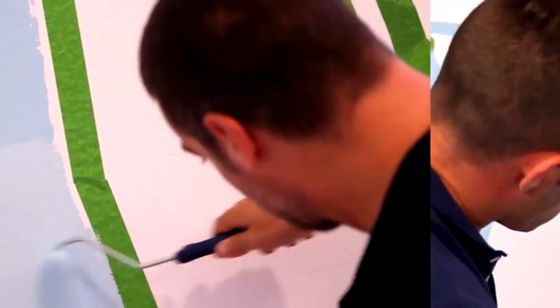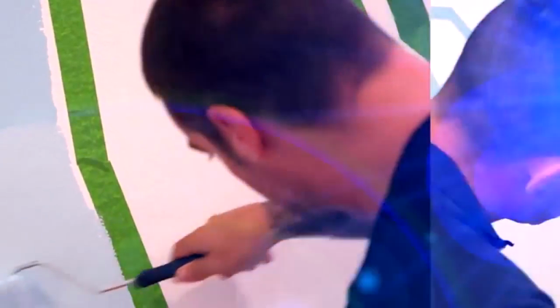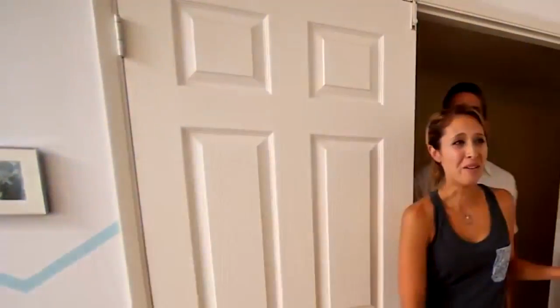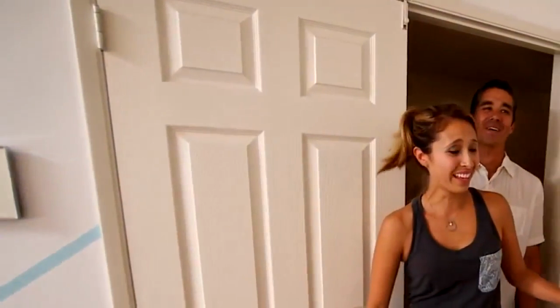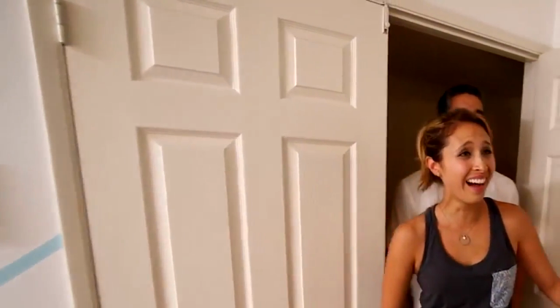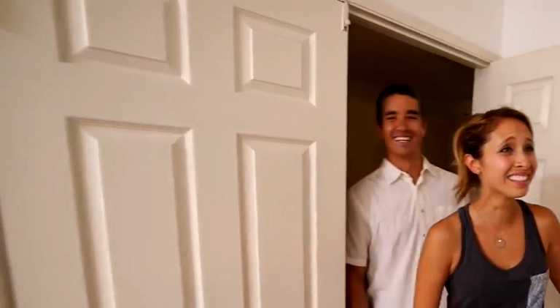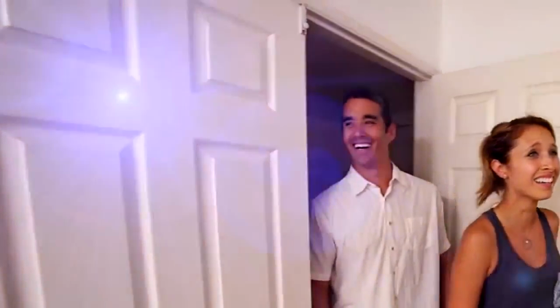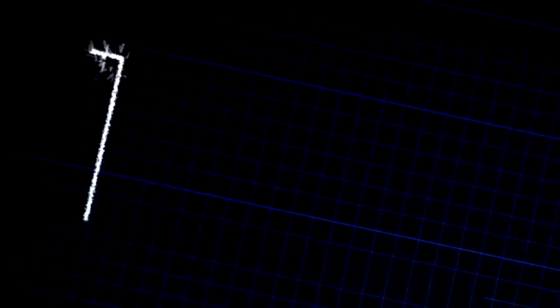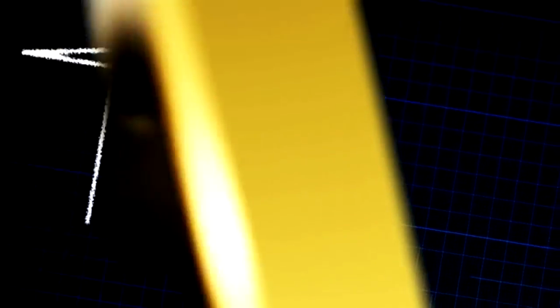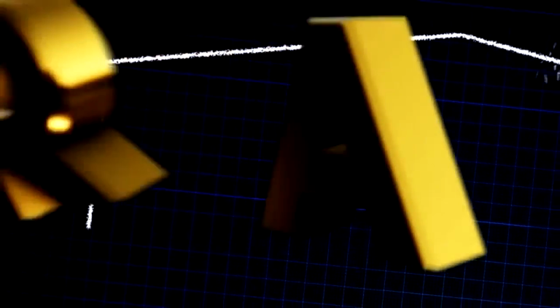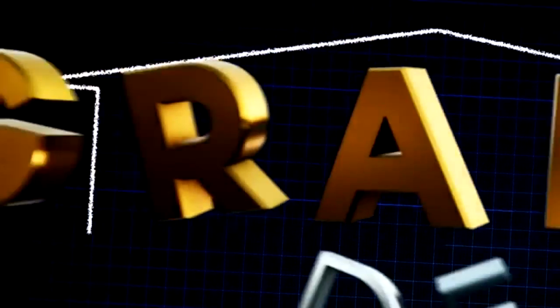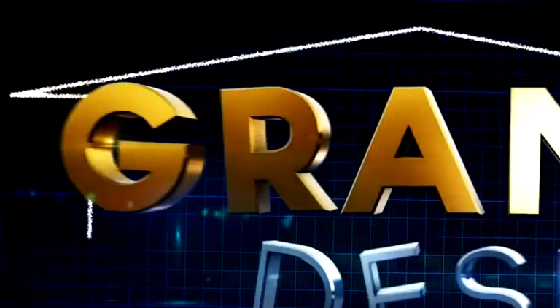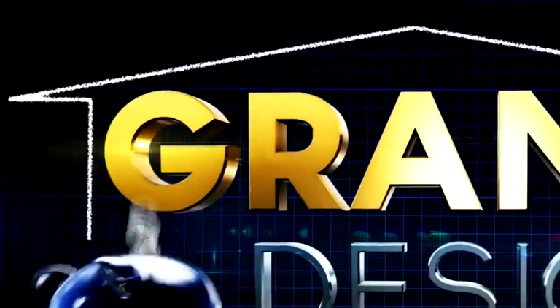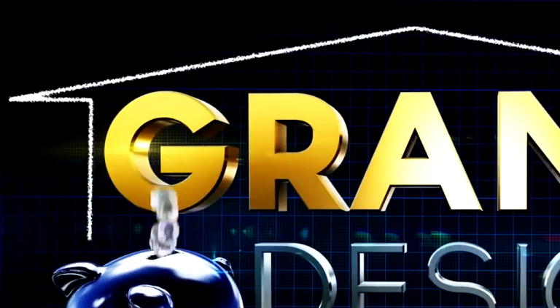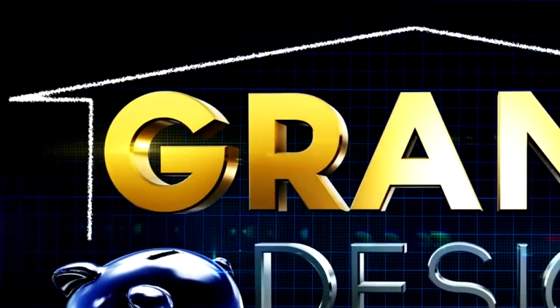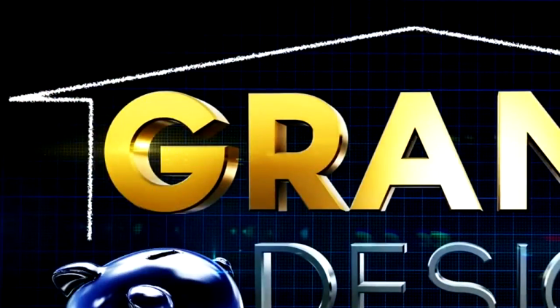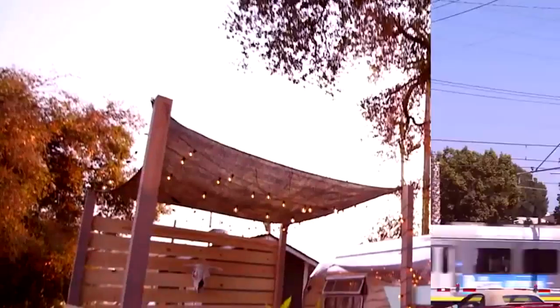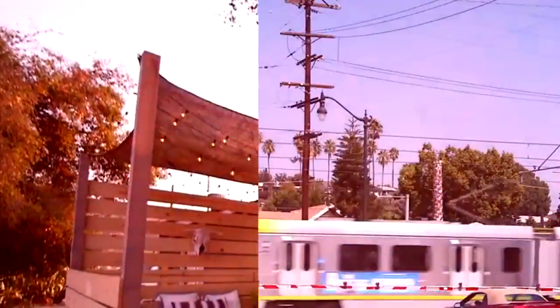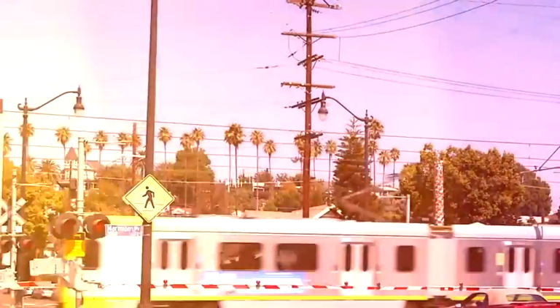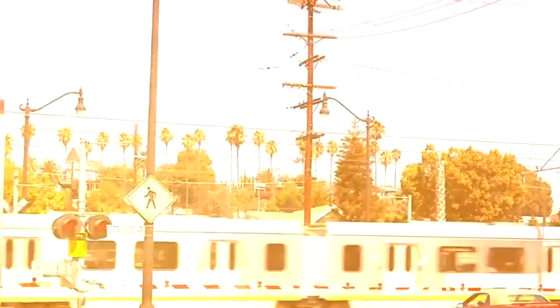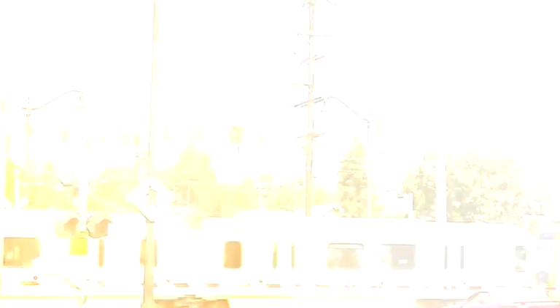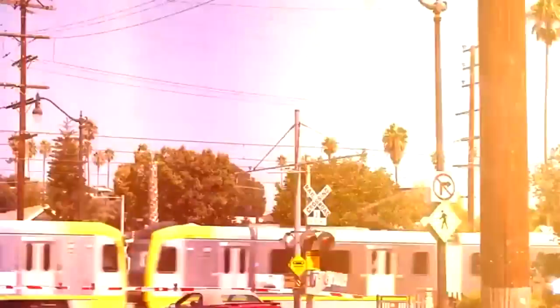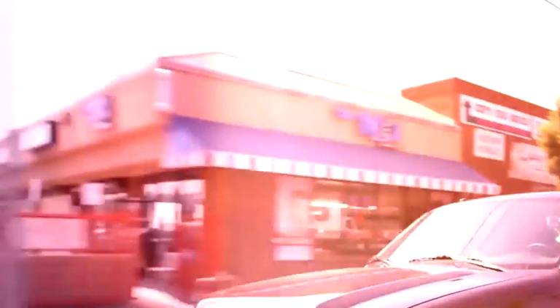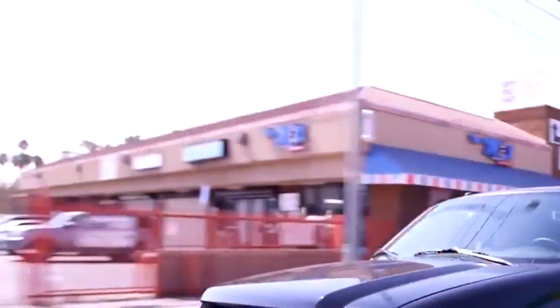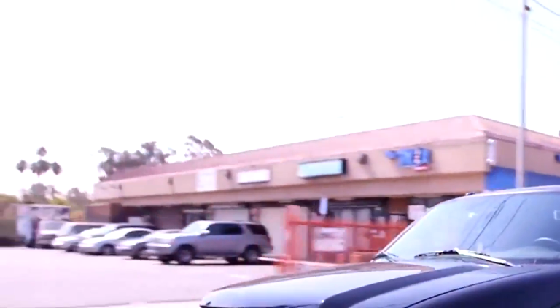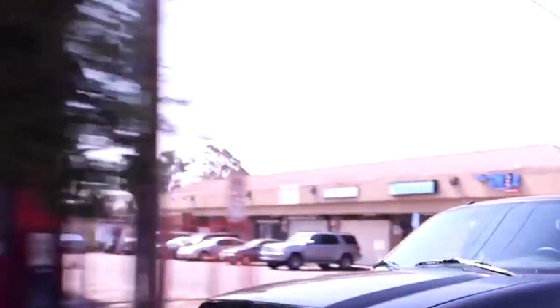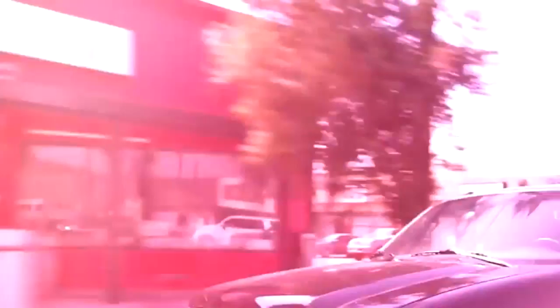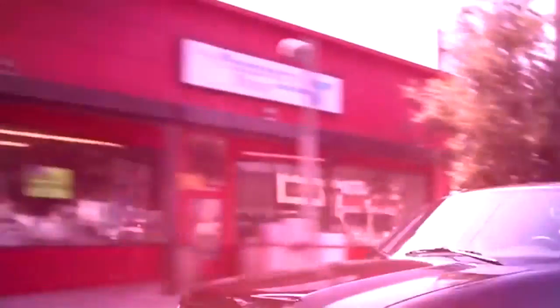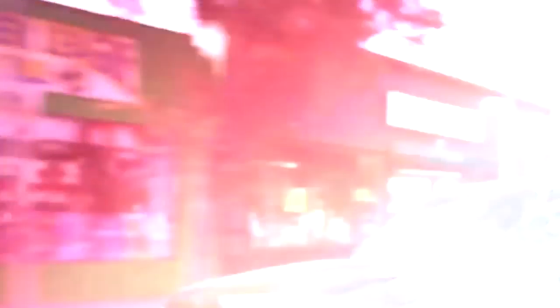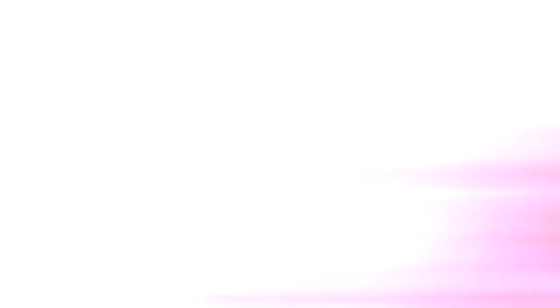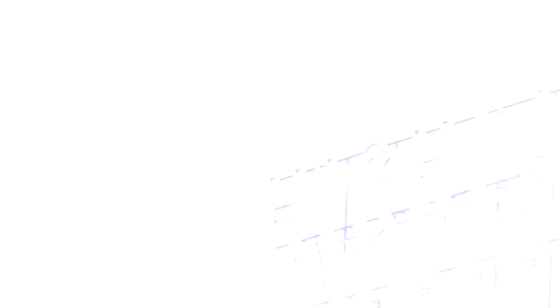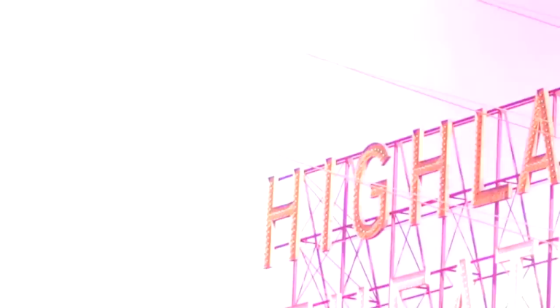Next time on Grand Design — this is the room, this is probably, besides the kitchen, the most used room in the house. We know a thing or two about the kitchen.